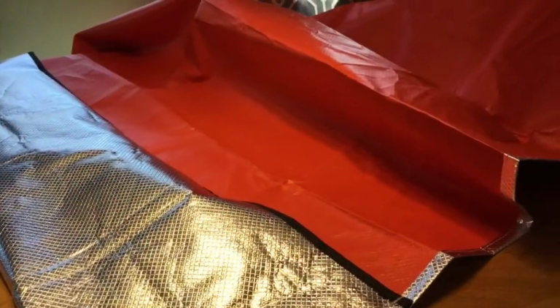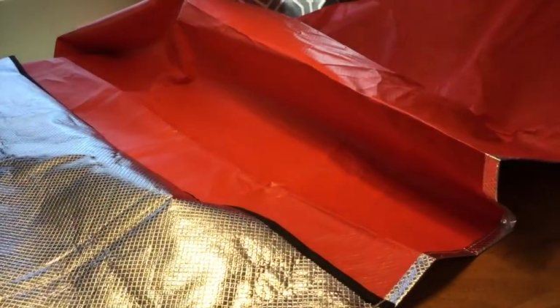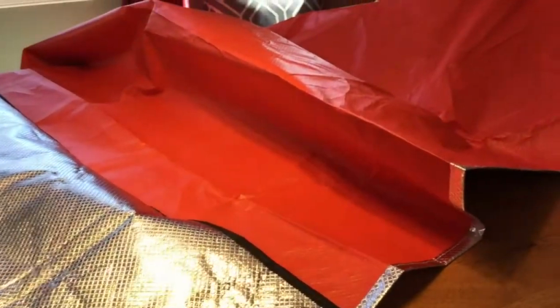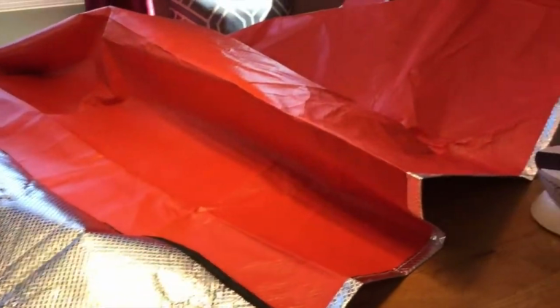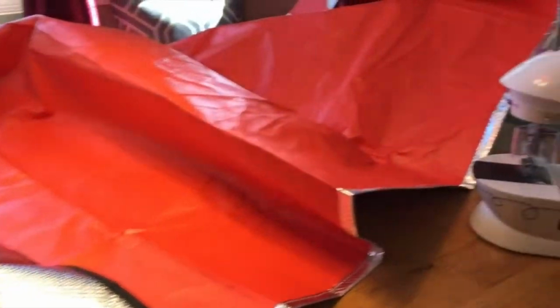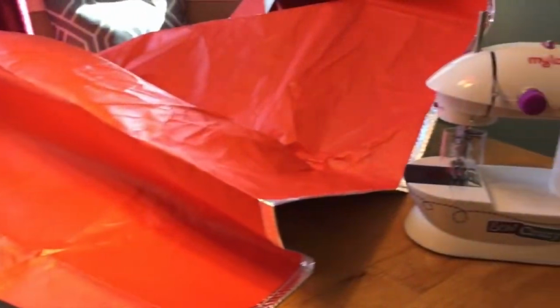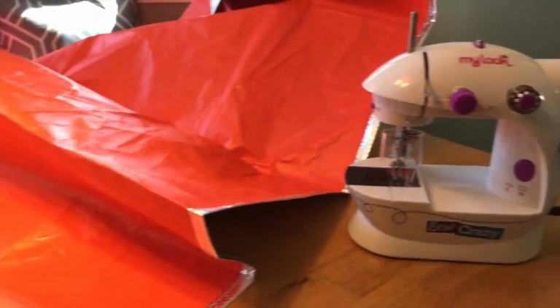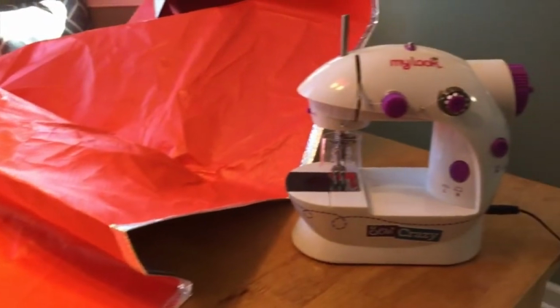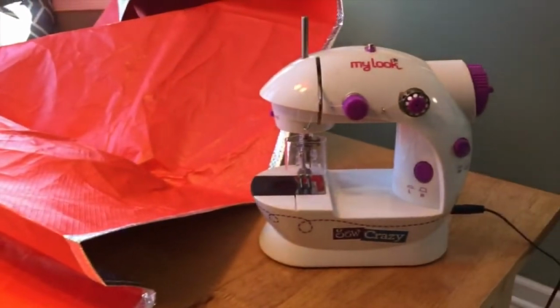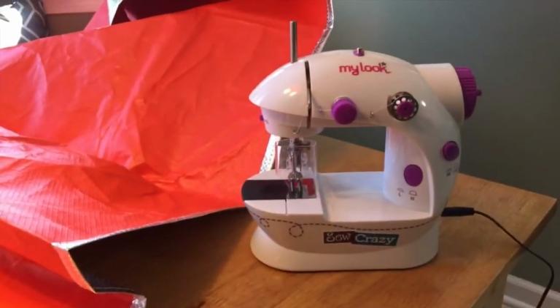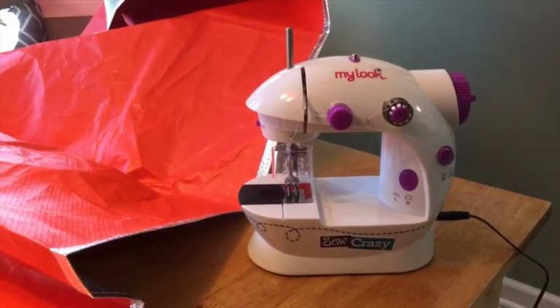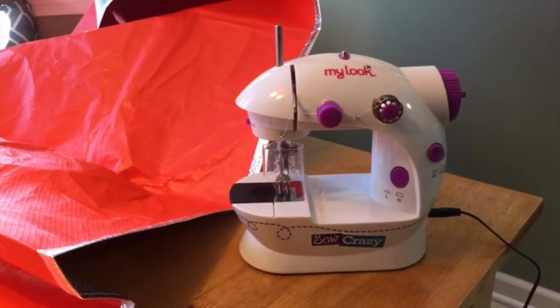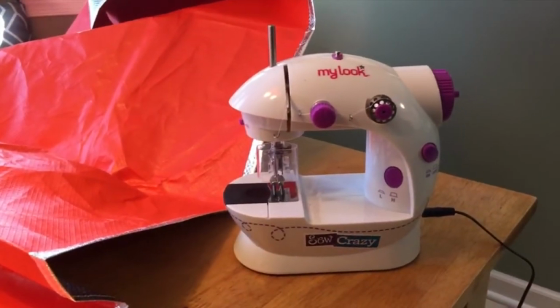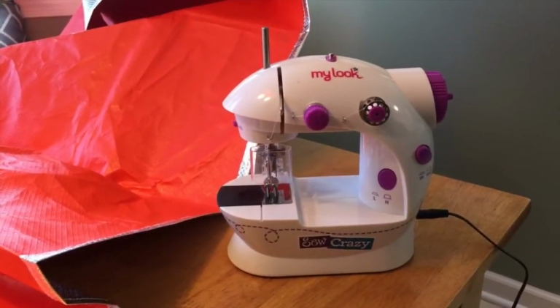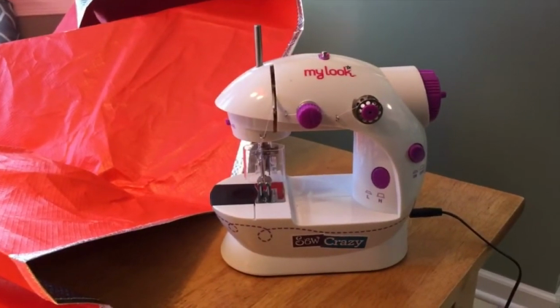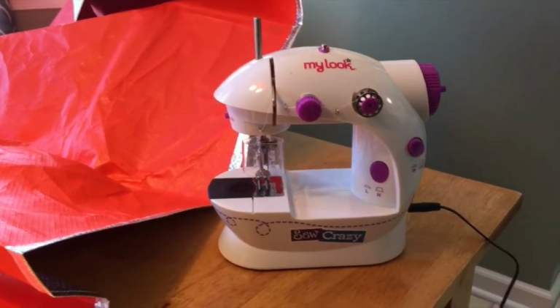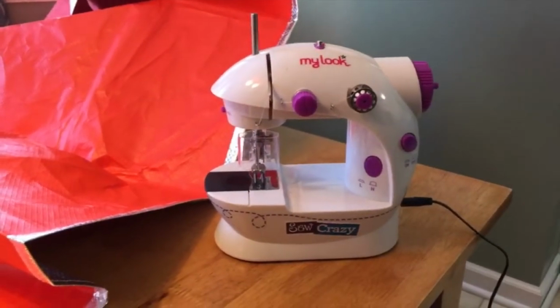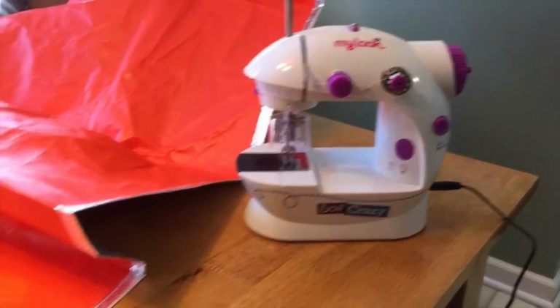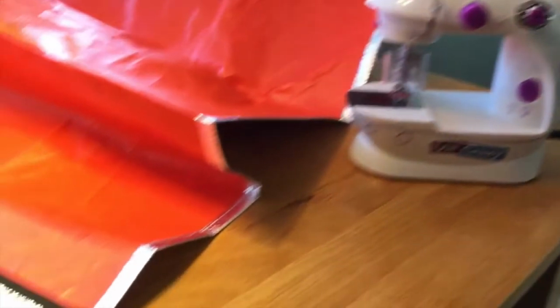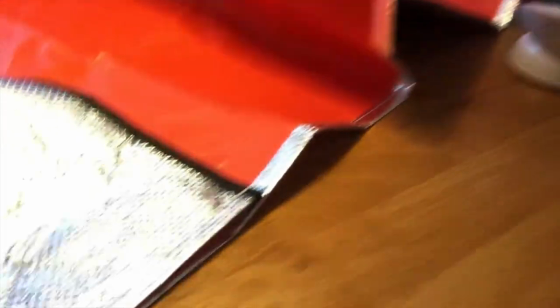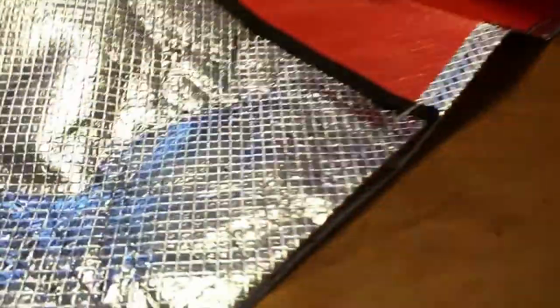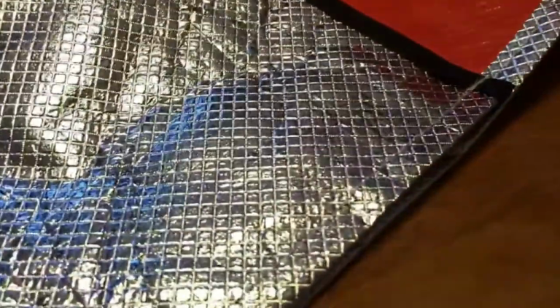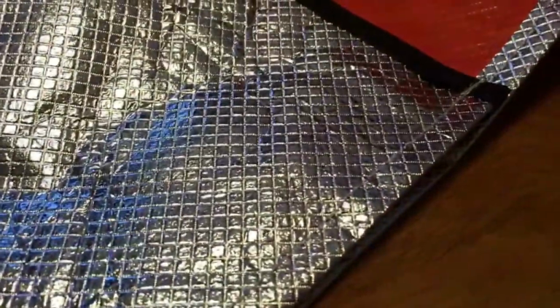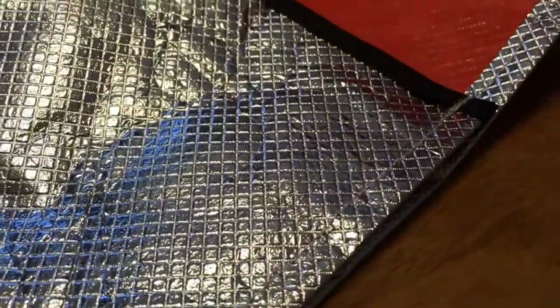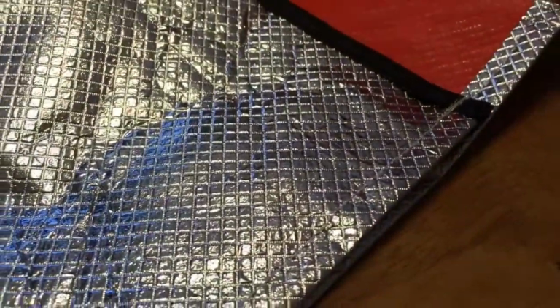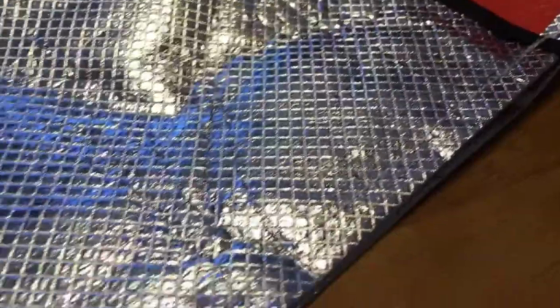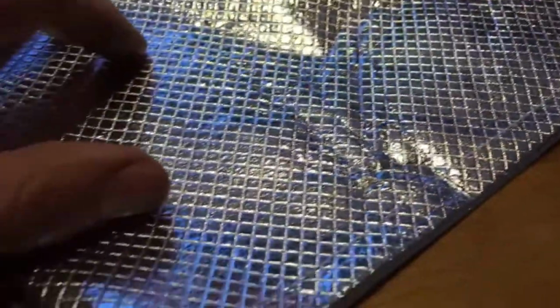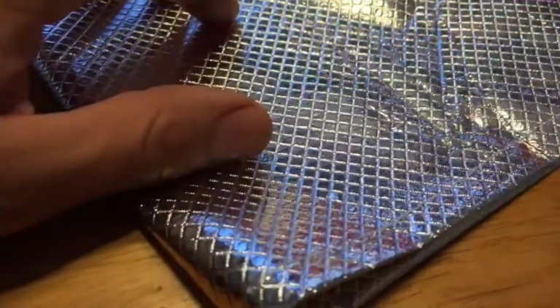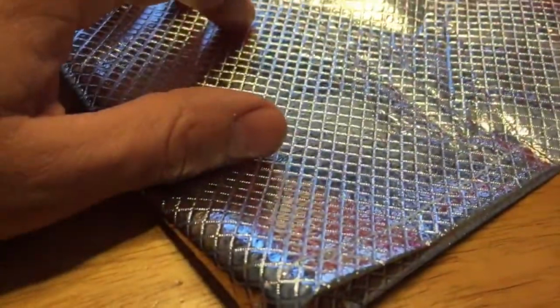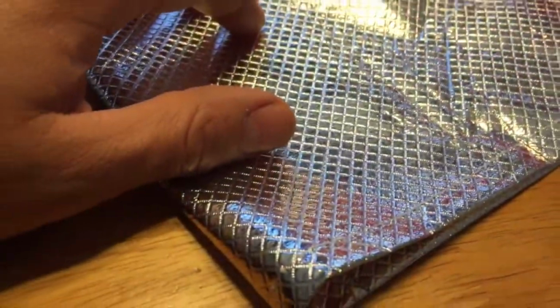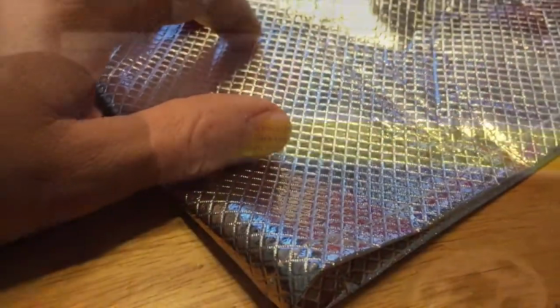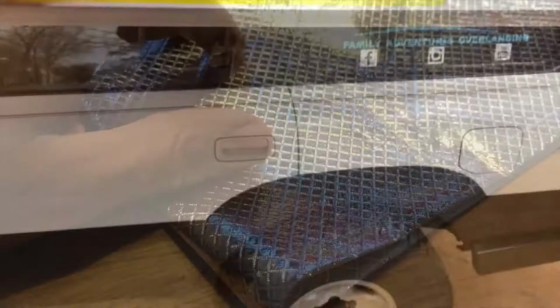We don't actually own a sewing machine per se — this is Hadley's little toy hobby sewing machine. It doesn't do too bad of a job though. Maybe I should actually buy a real sewing machine.